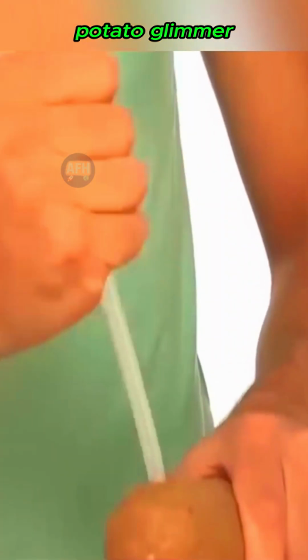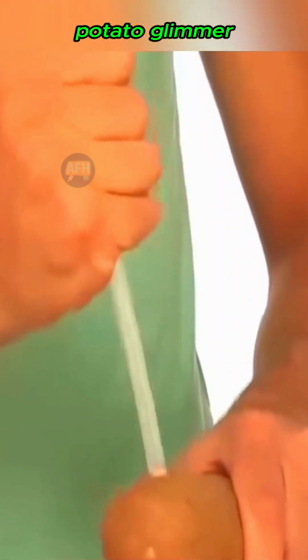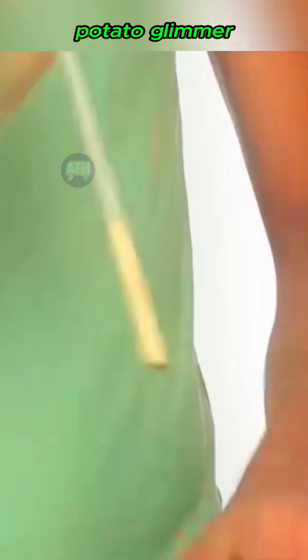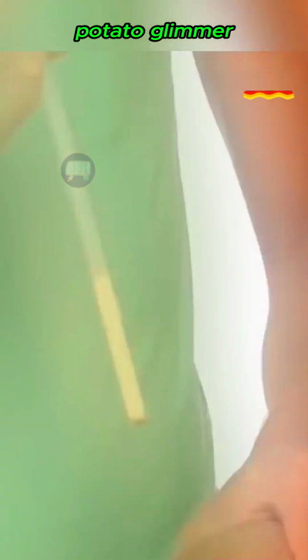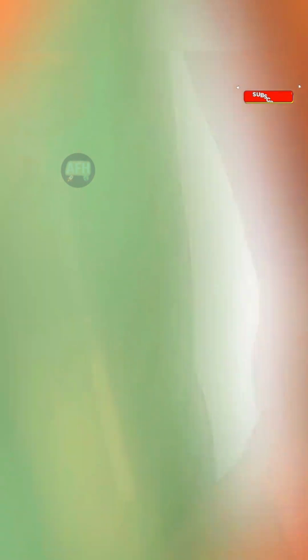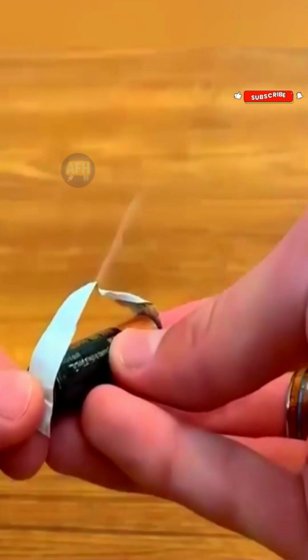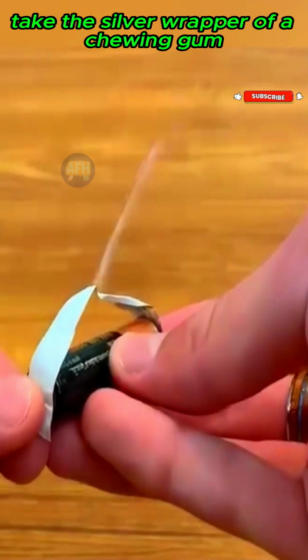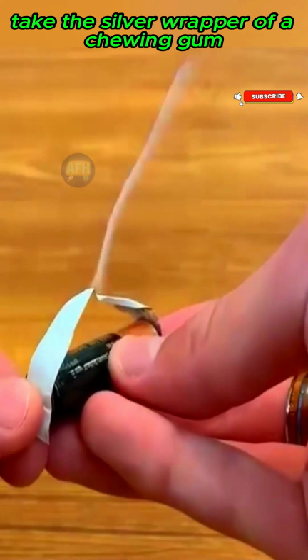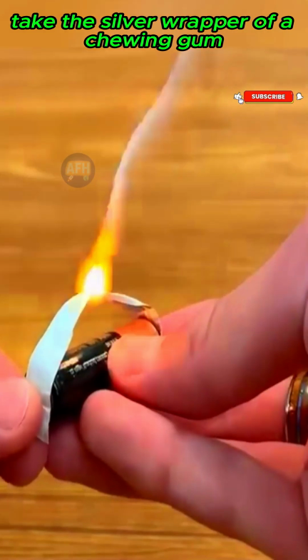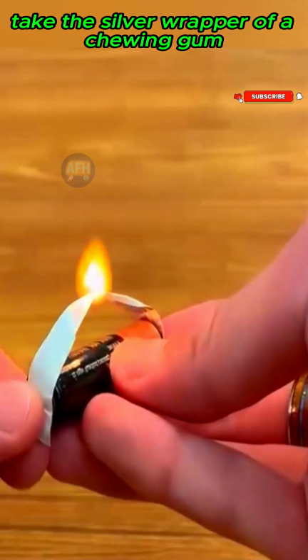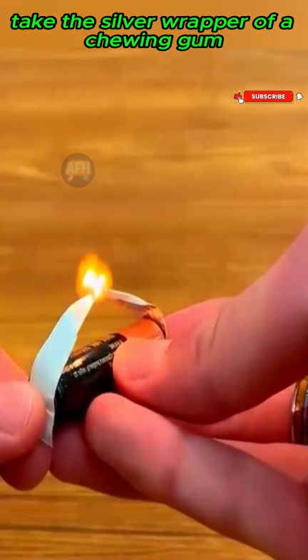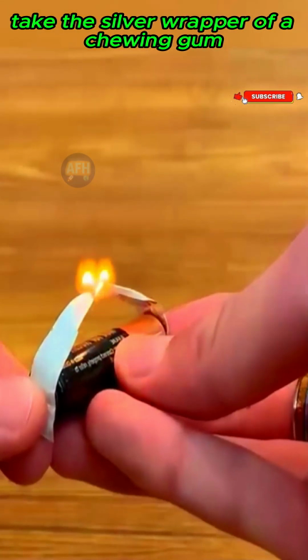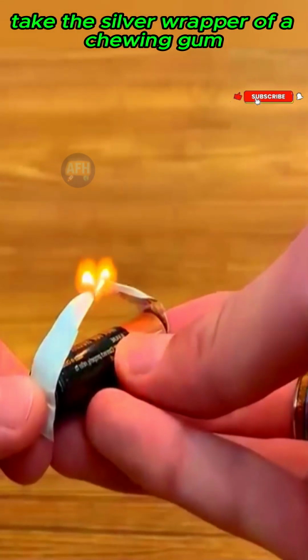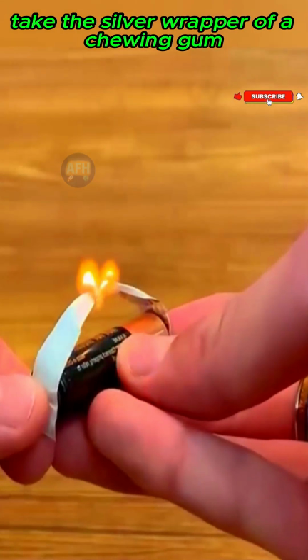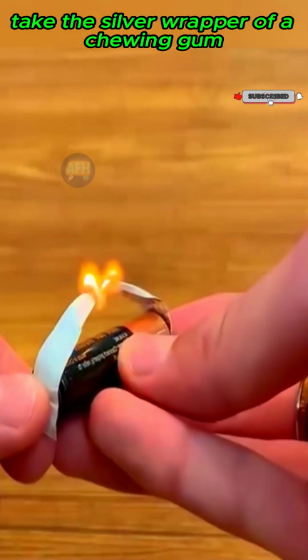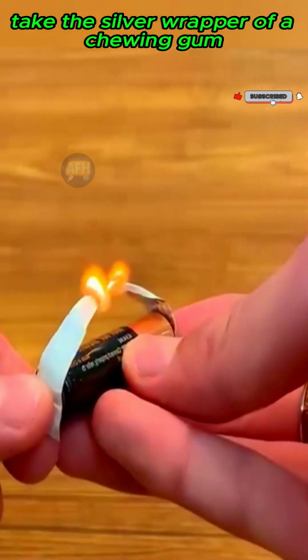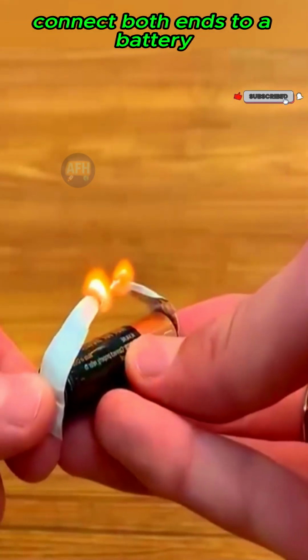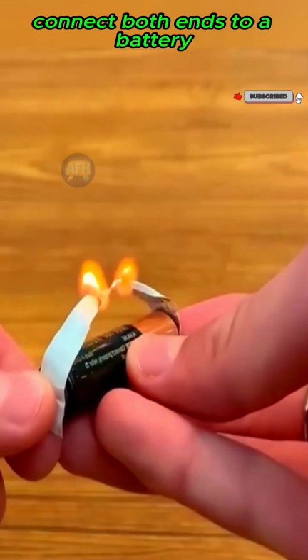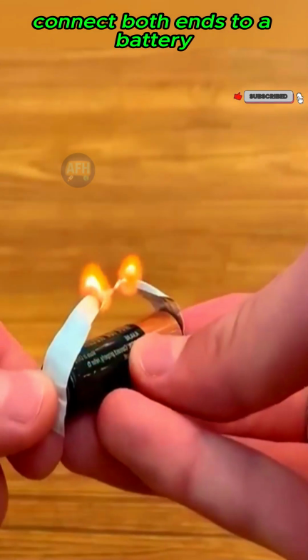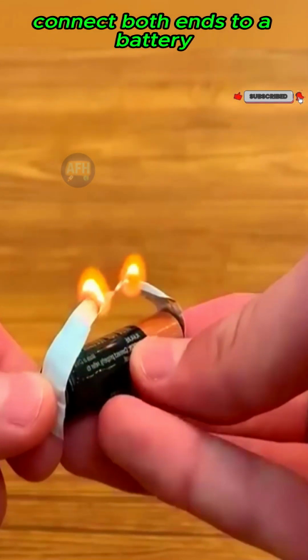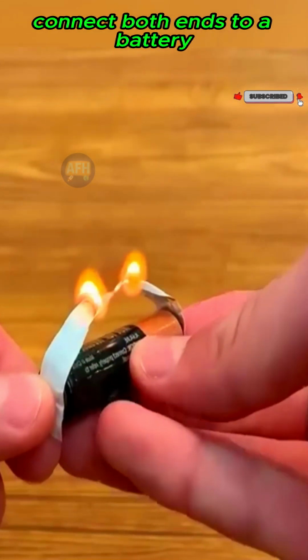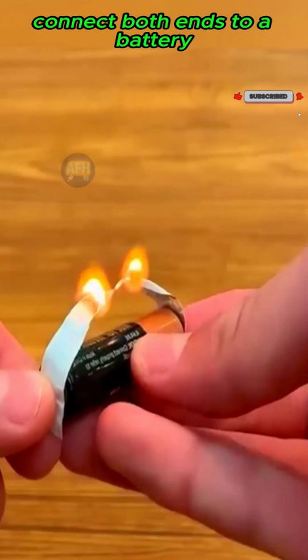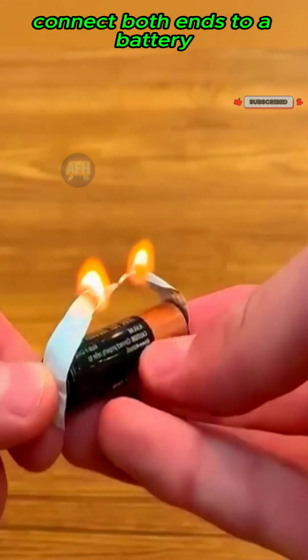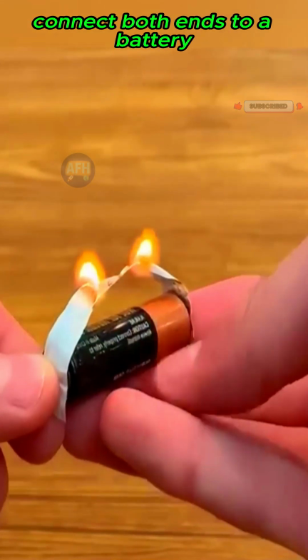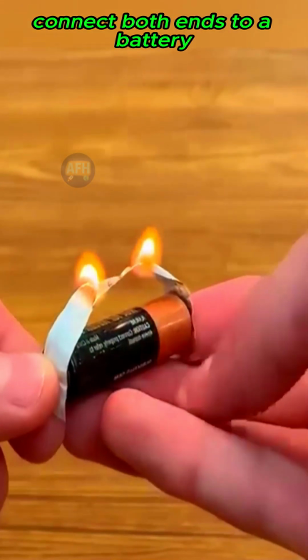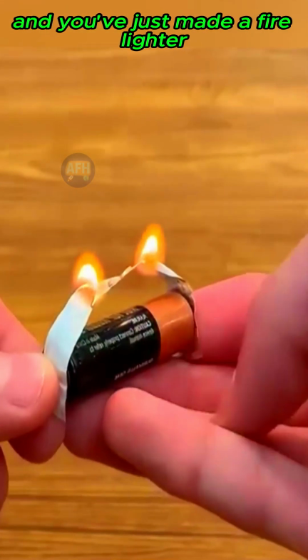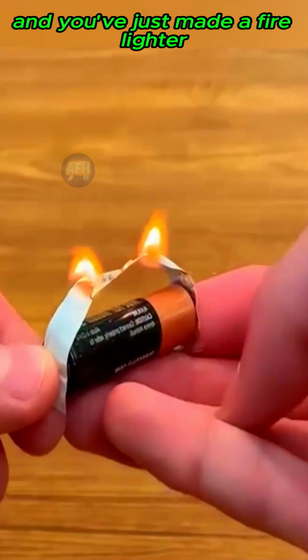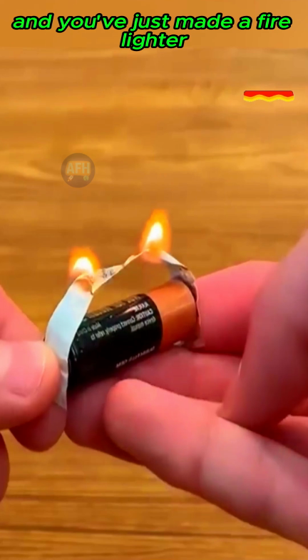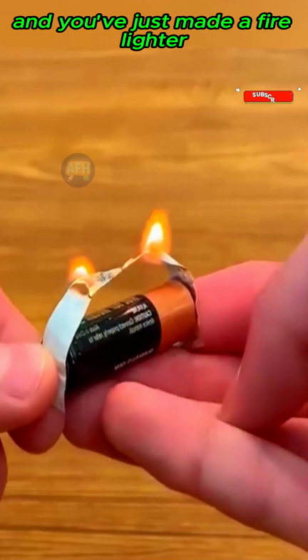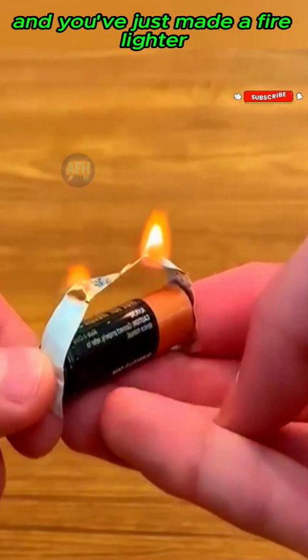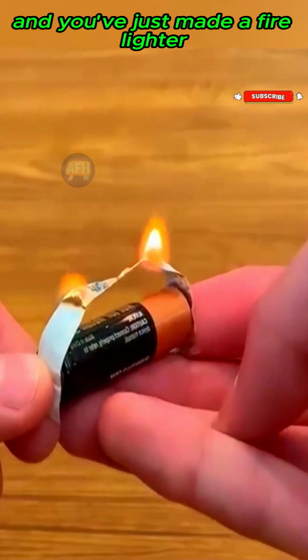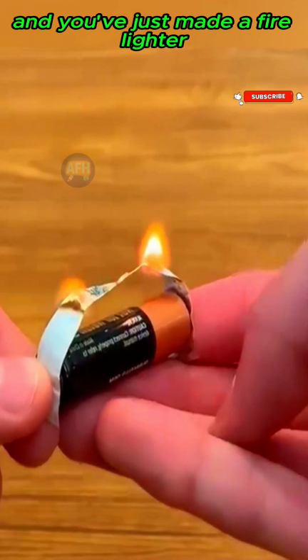Take the silver wrapper of a chewing gum, connect both ends to a battery, and you've just made a fire lighter.